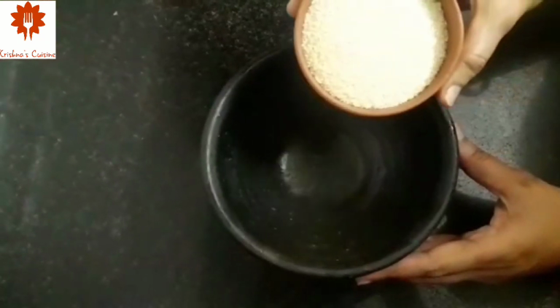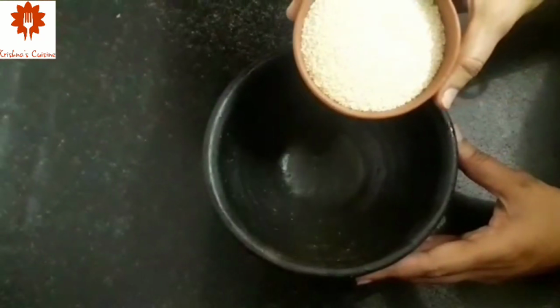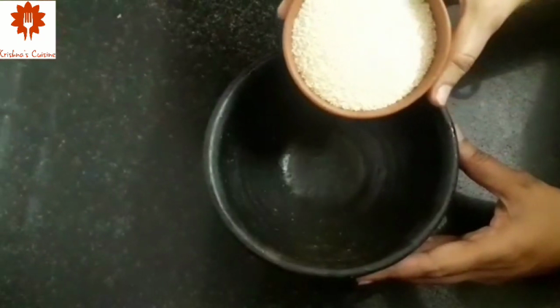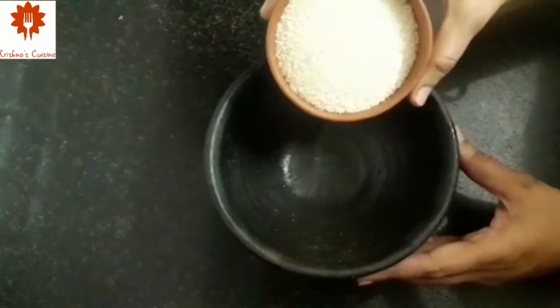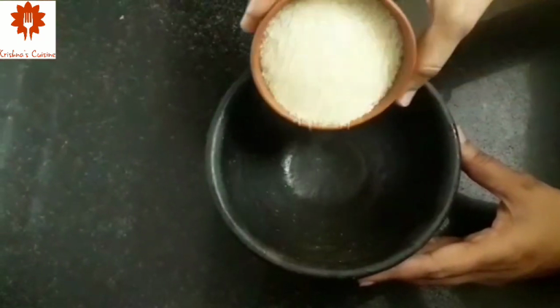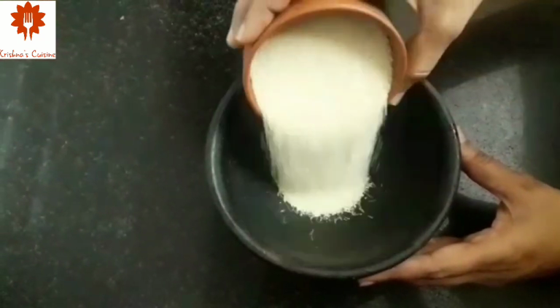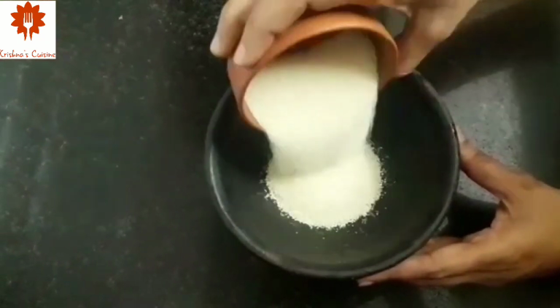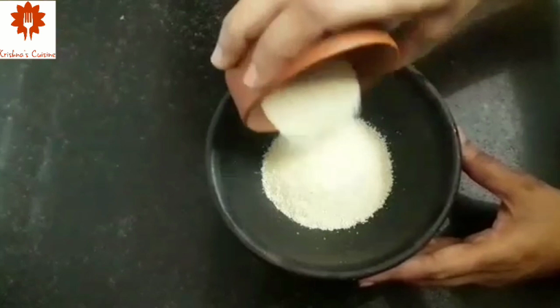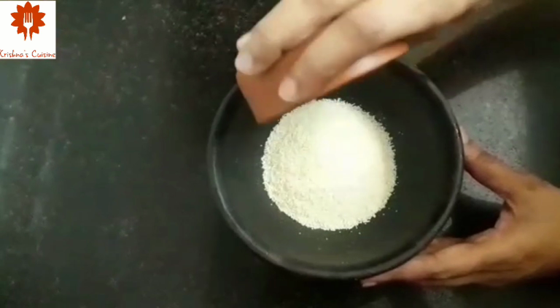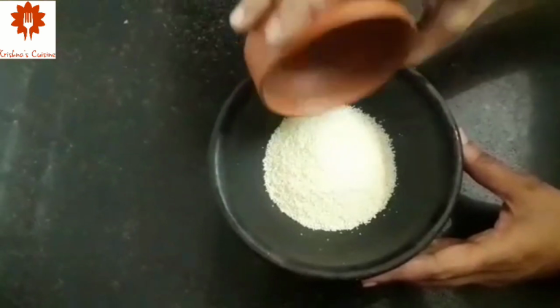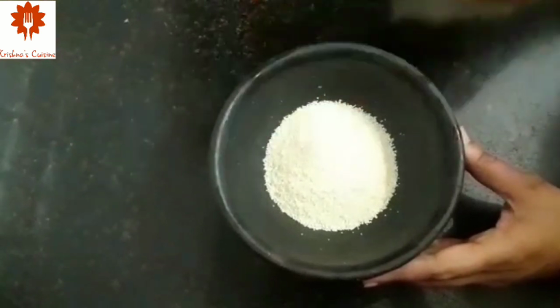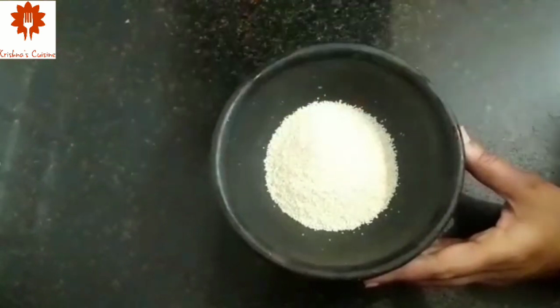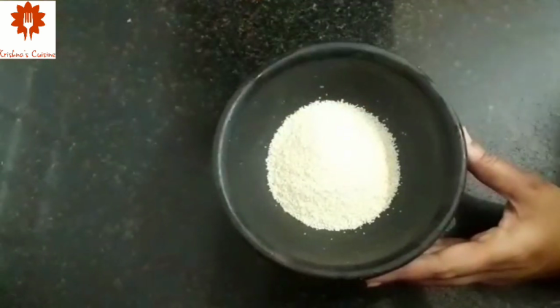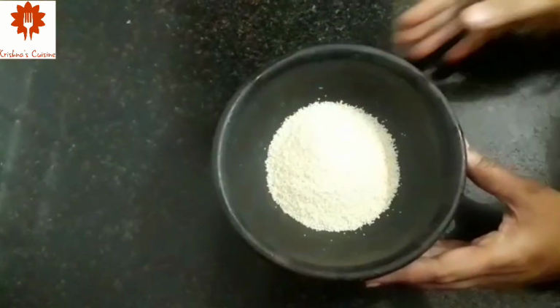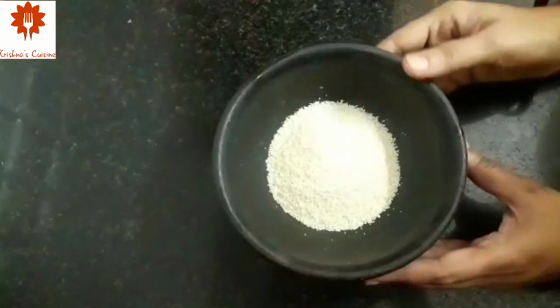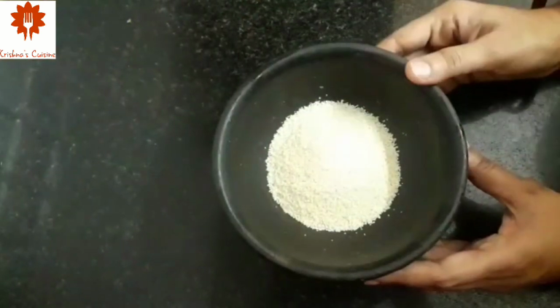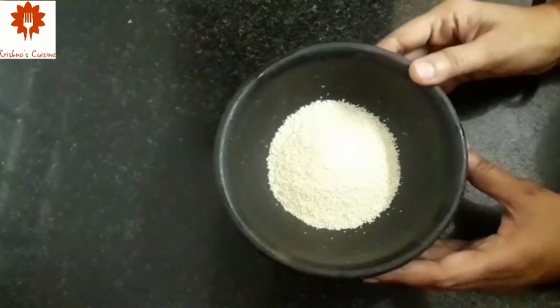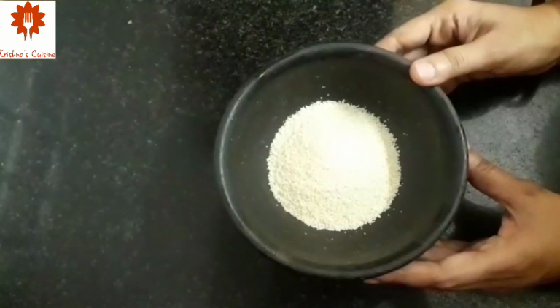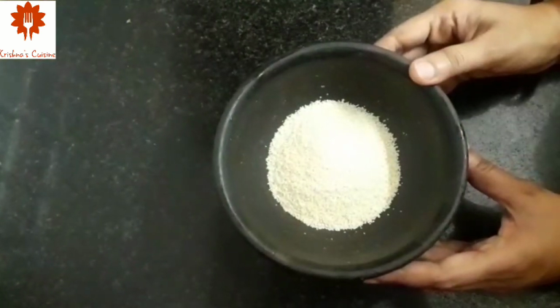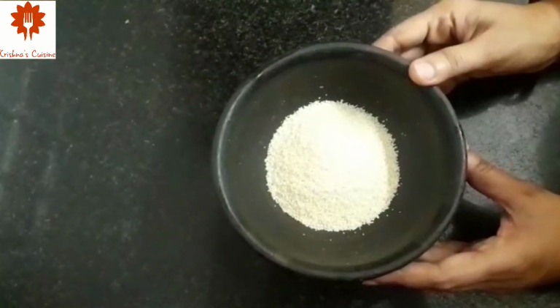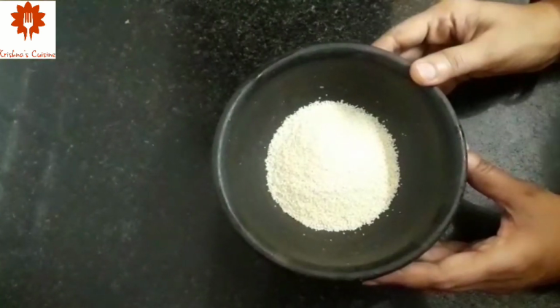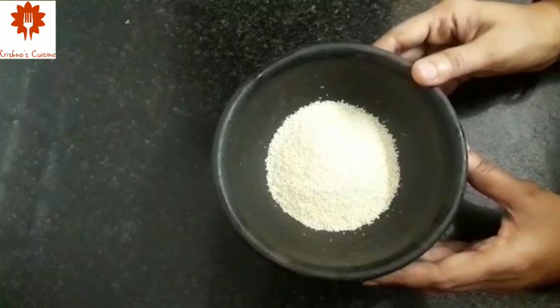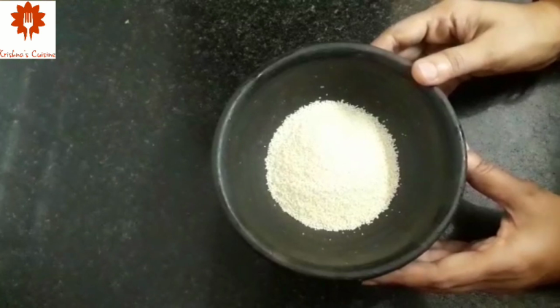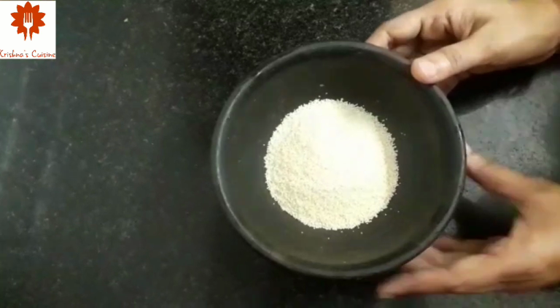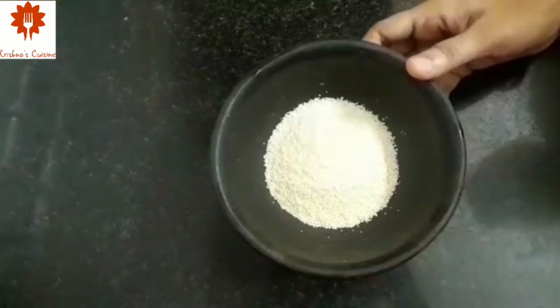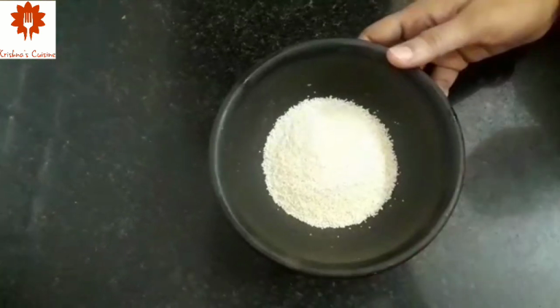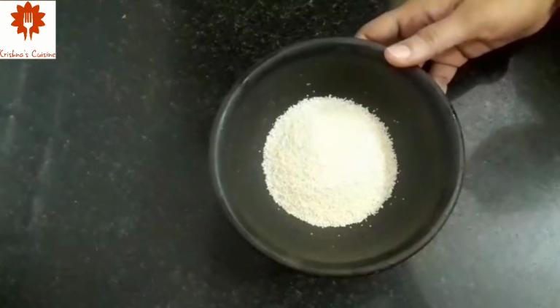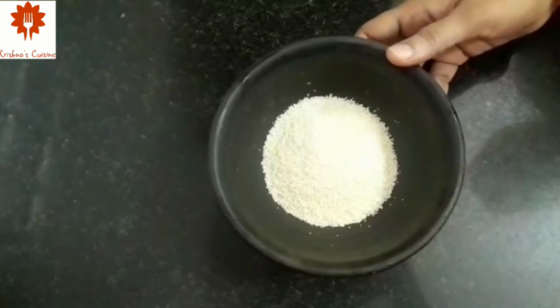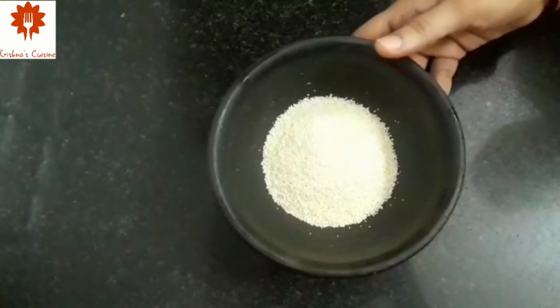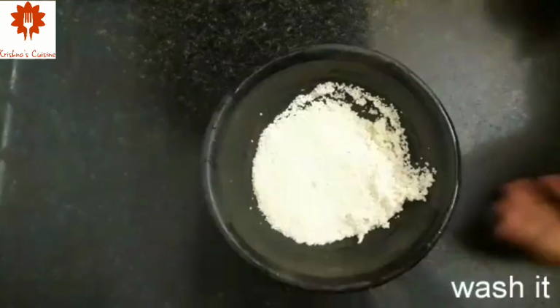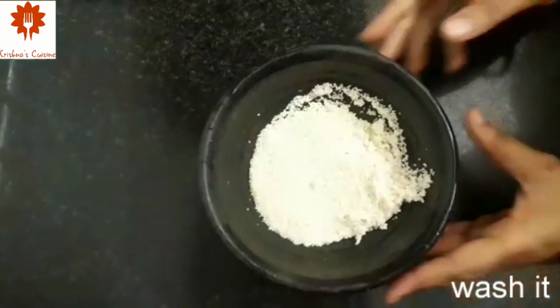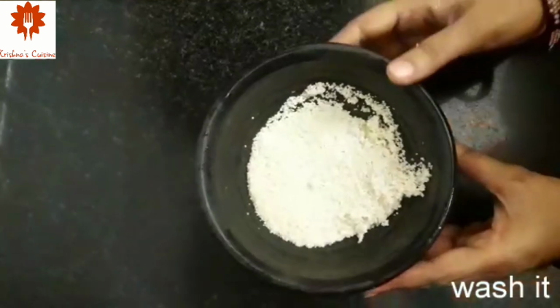First I have taken half cup of Sama Rice or Varai. Let's wash it well 2-3 times to remove all impurities.